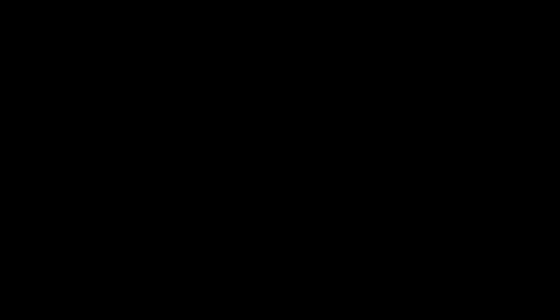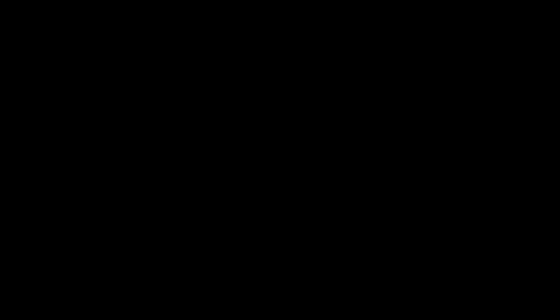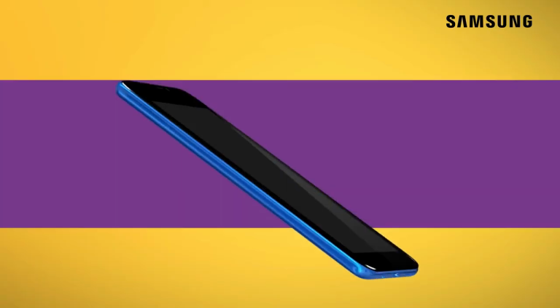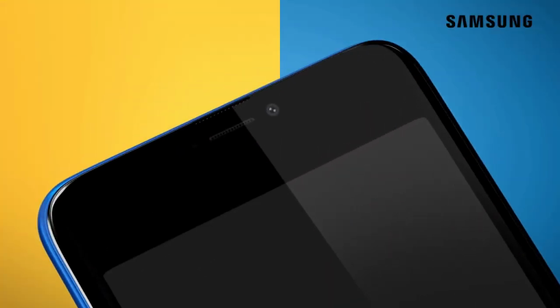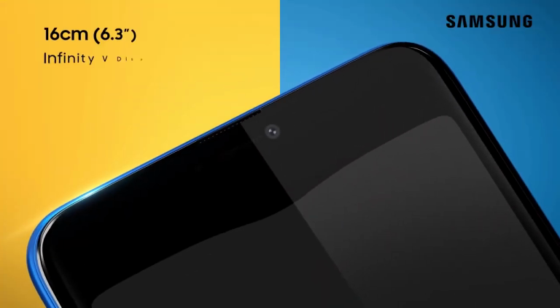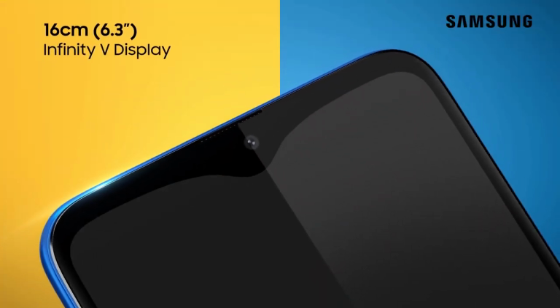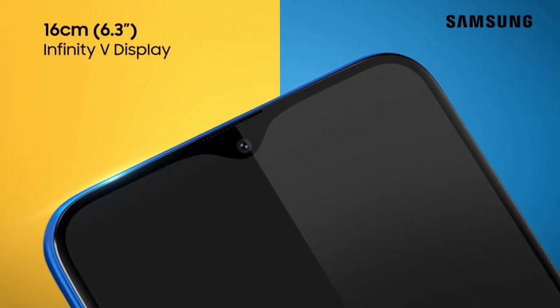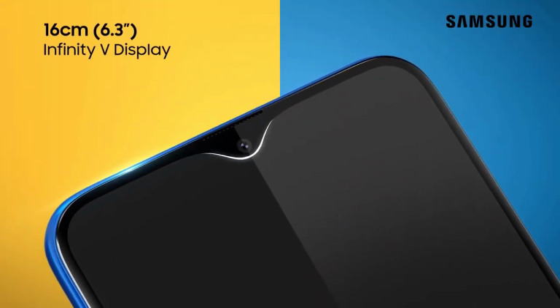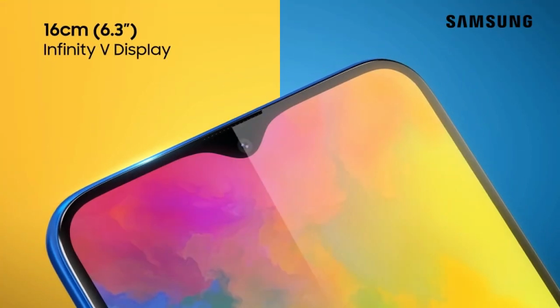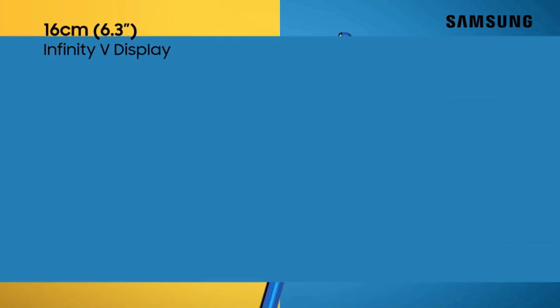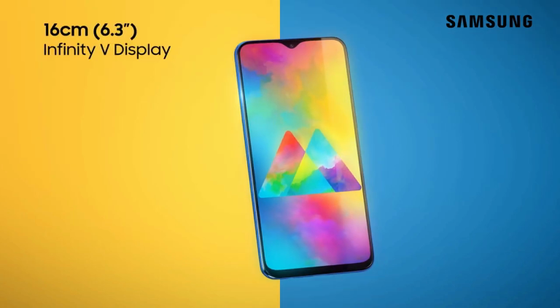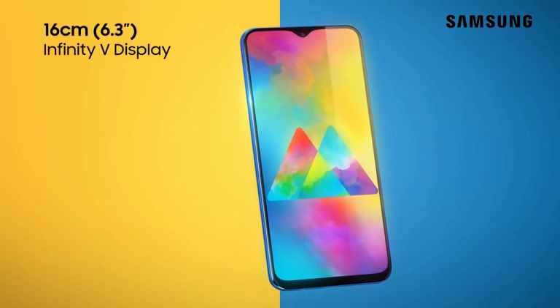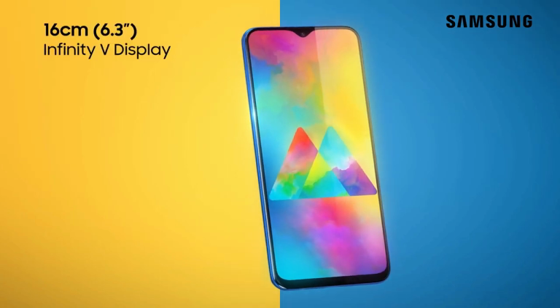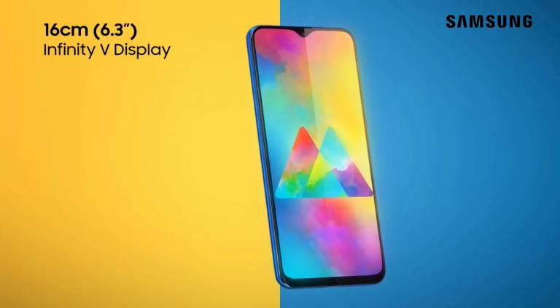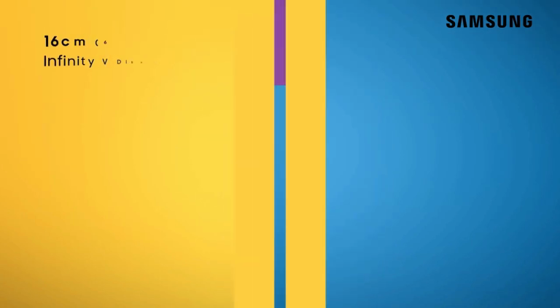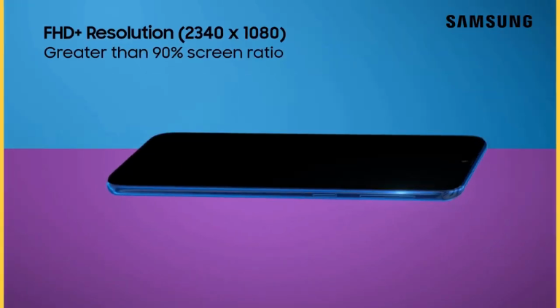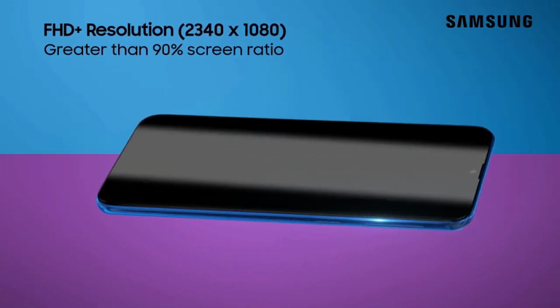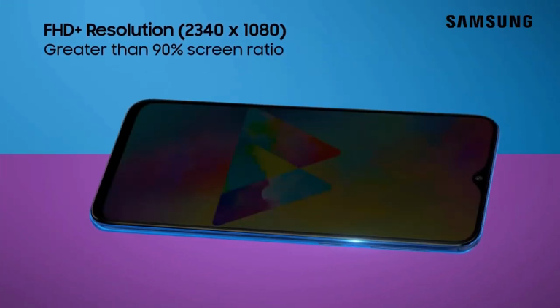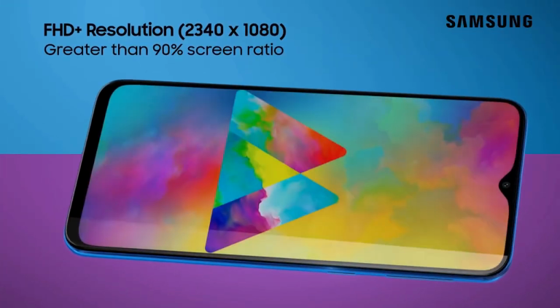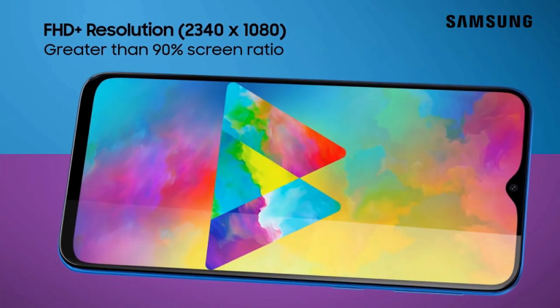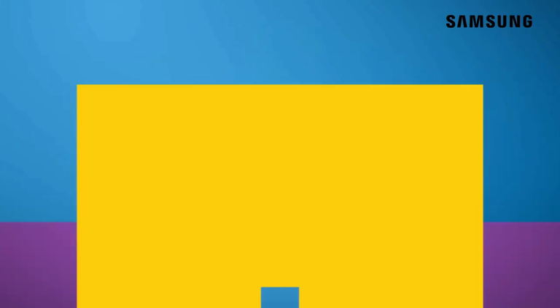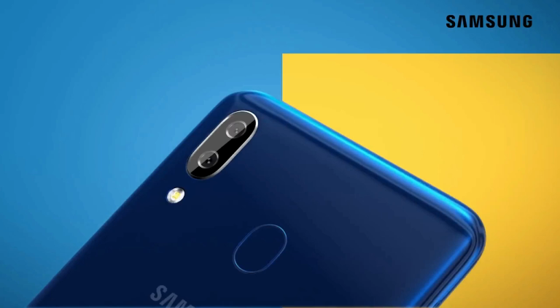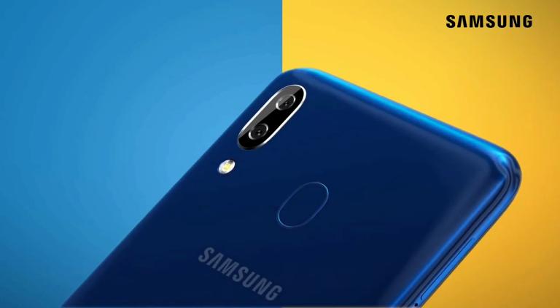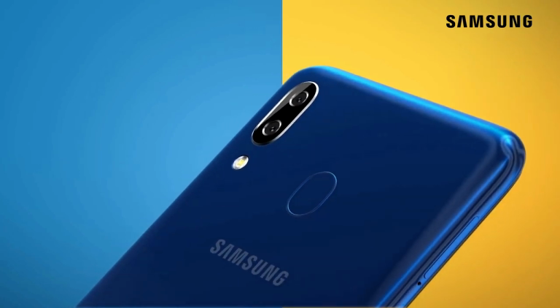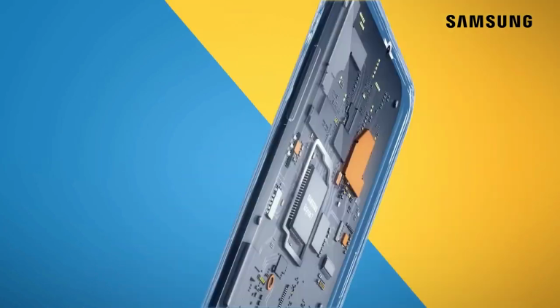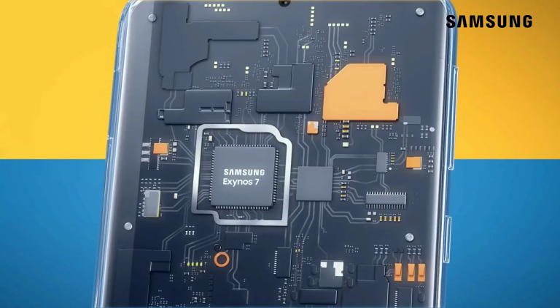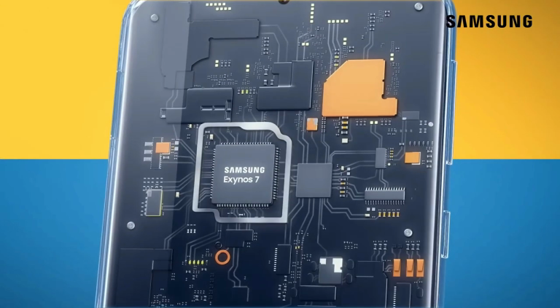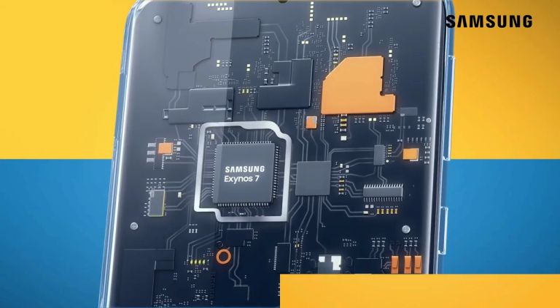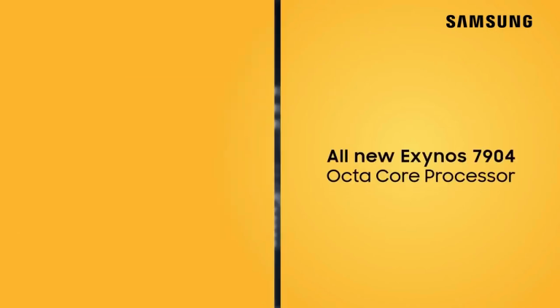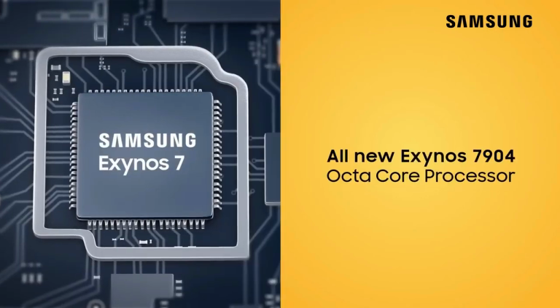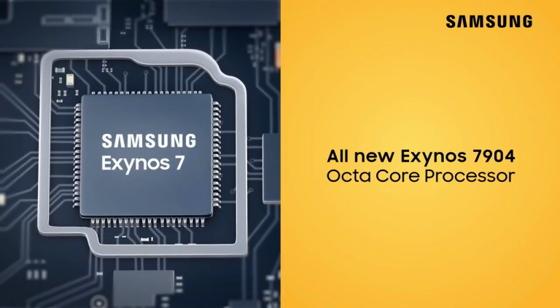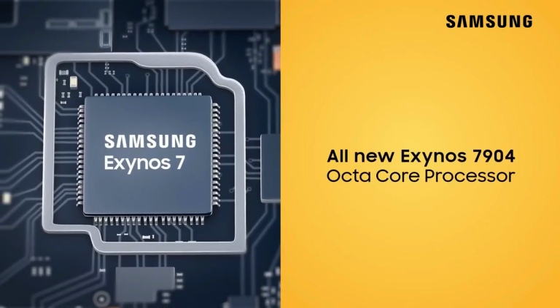The notch on the Galaxy M20 is underlined by smooth curves and has a sleek face unlock animation to go with it. The bezels surrounding the display and also the chin at the bottom are noticeably smaller than what we usually see on affordable phones.